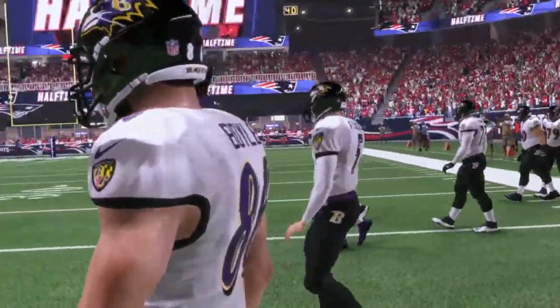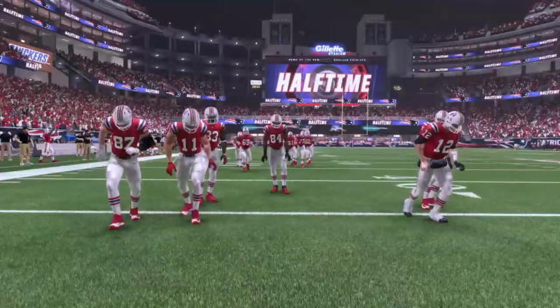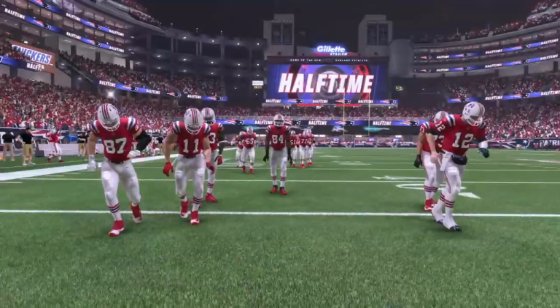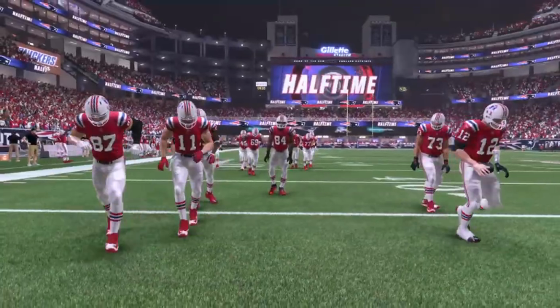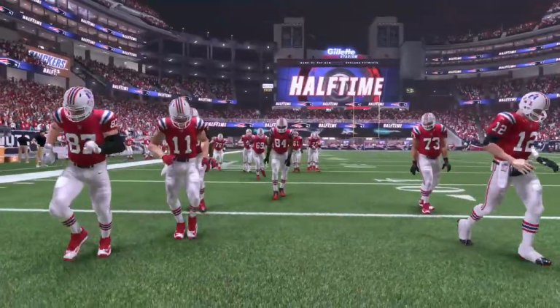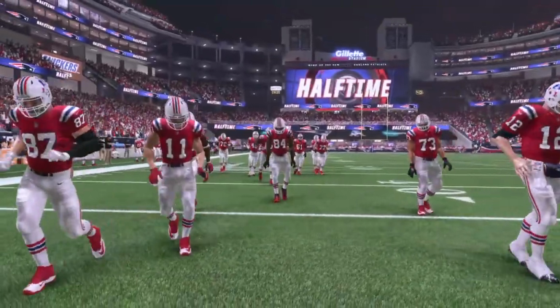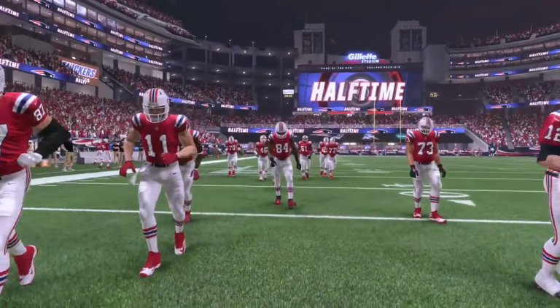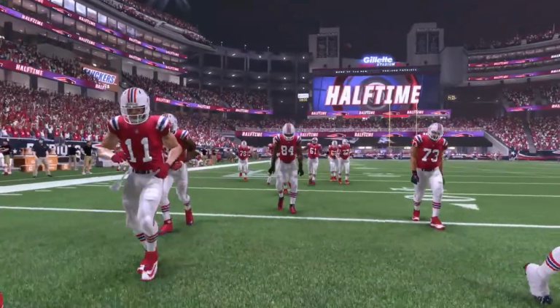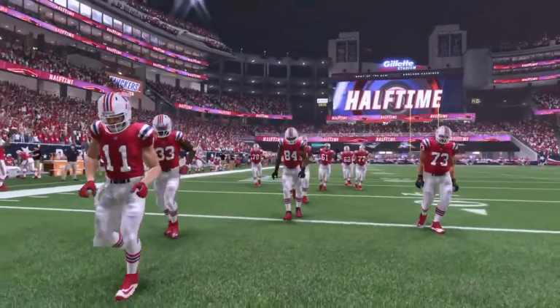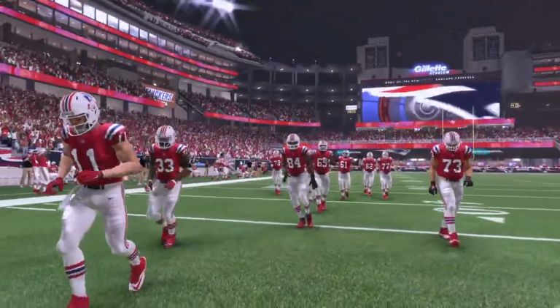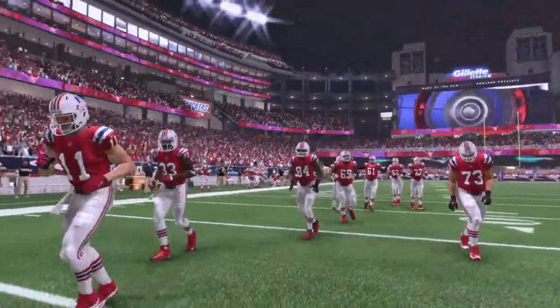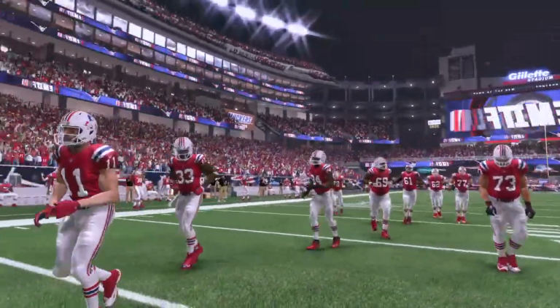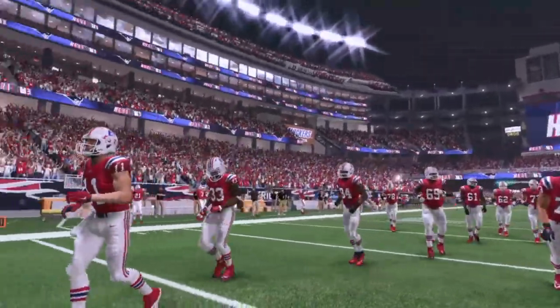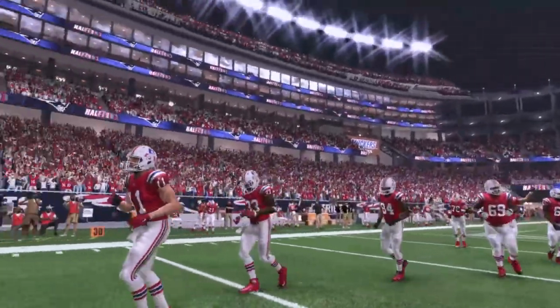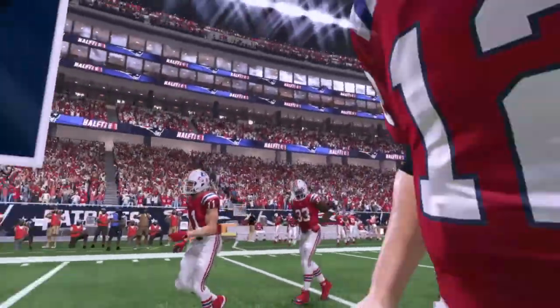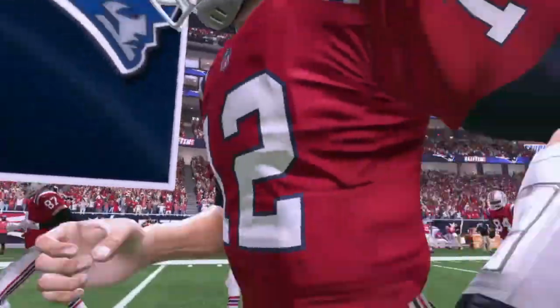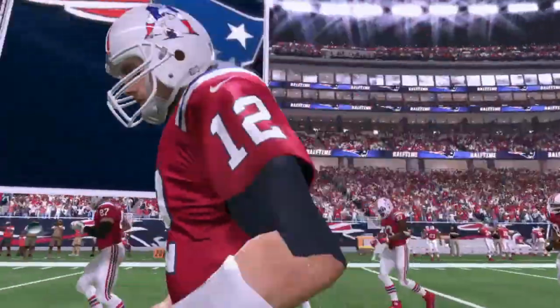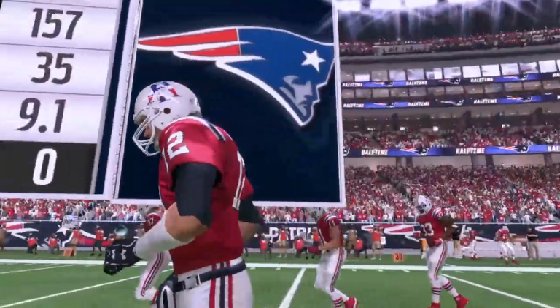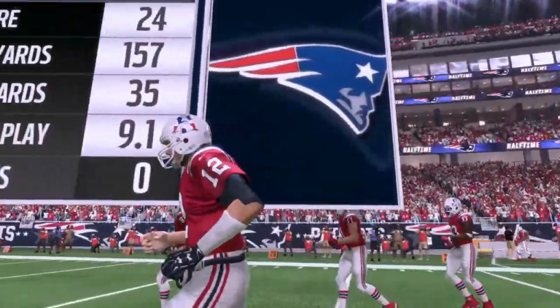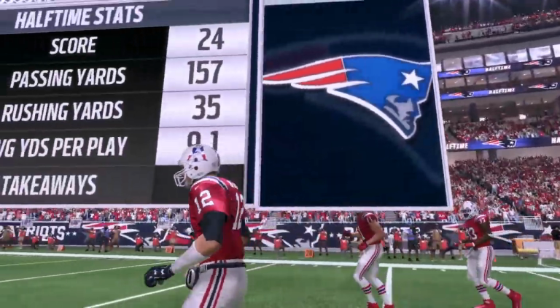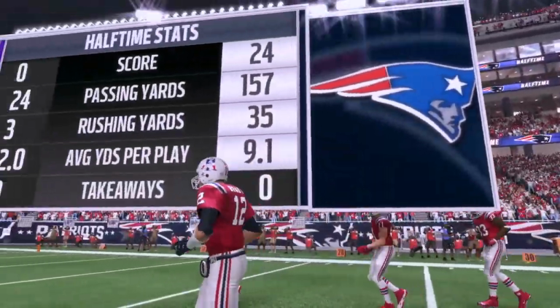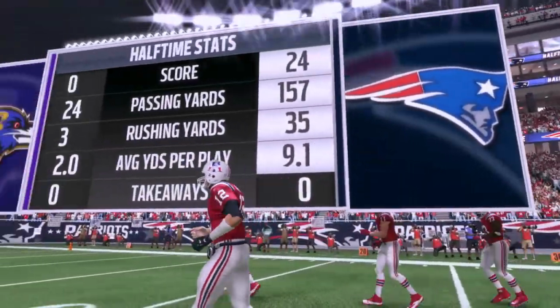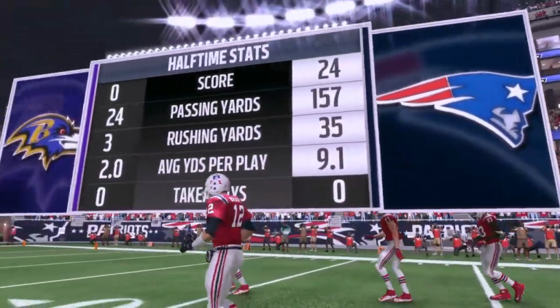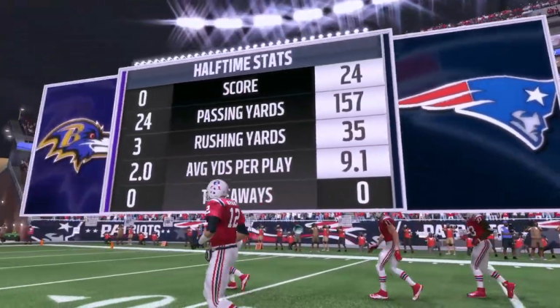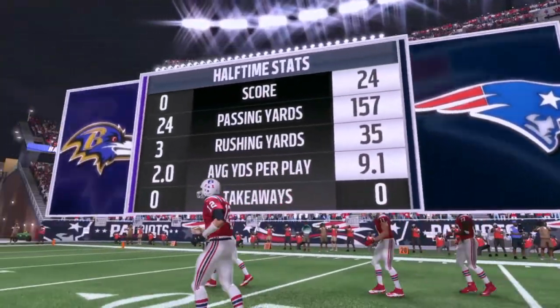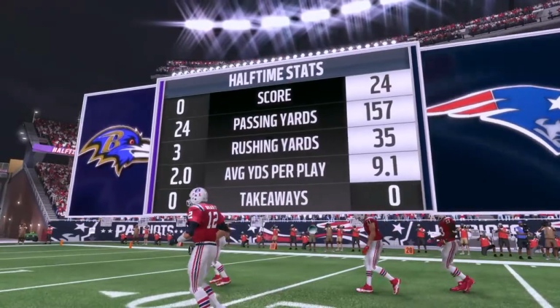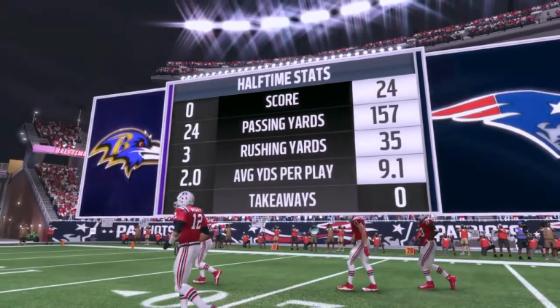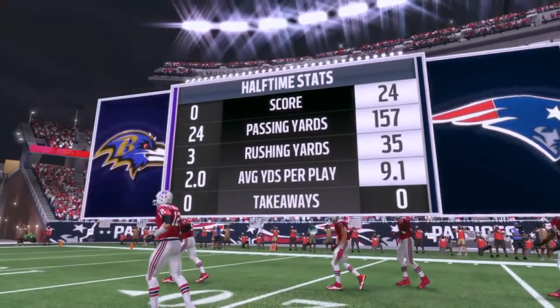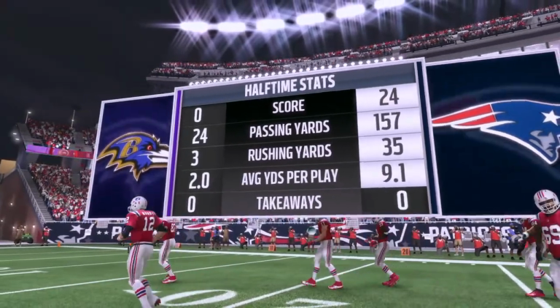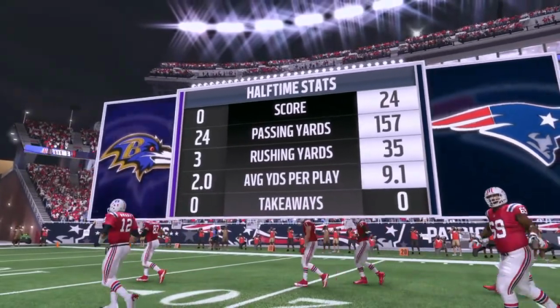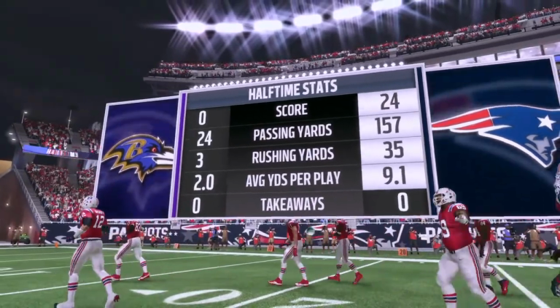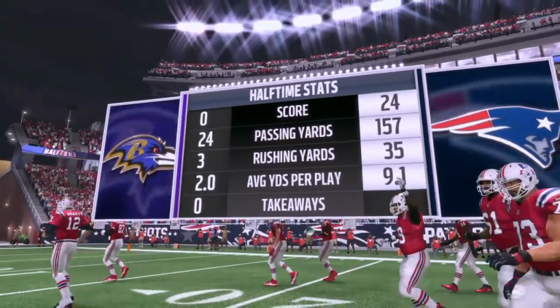The Patriots just want to get back out on the field as they've looked good last week and now today. The Ravens will have to figure out a way to make a comeback in the second half.